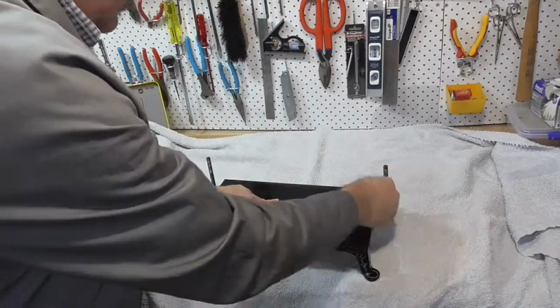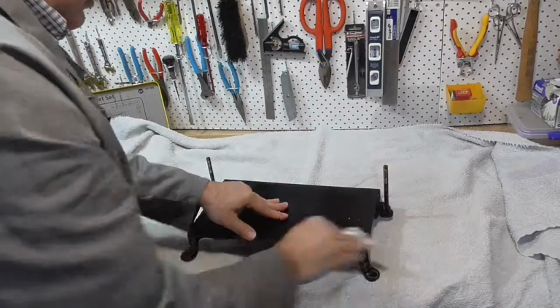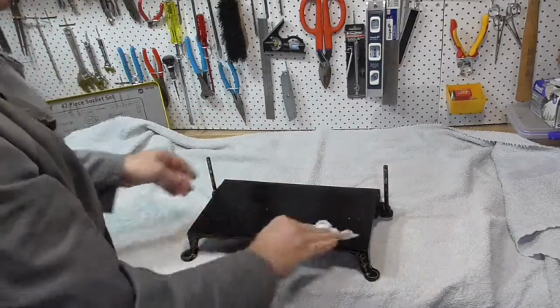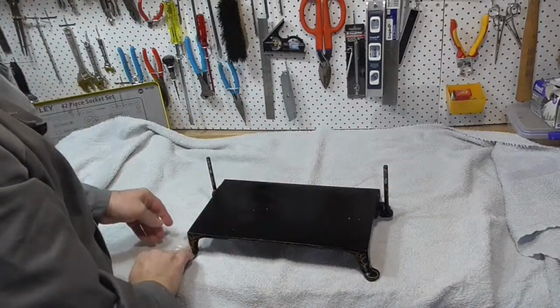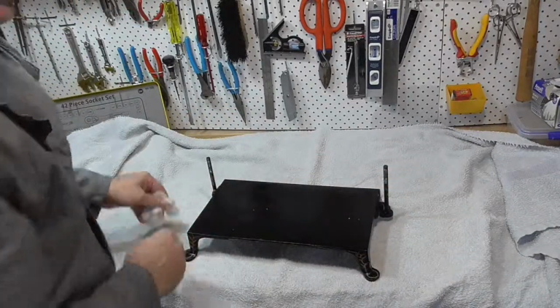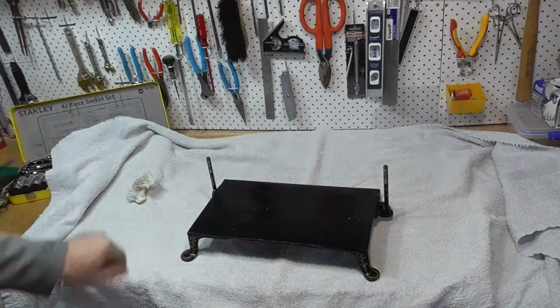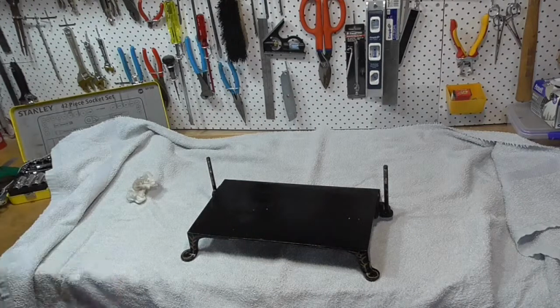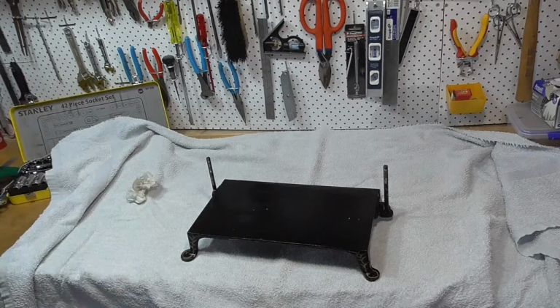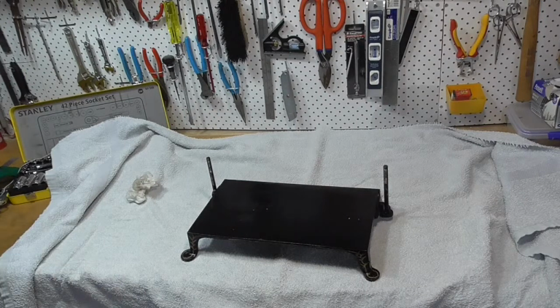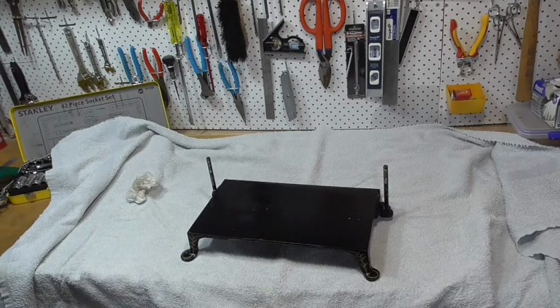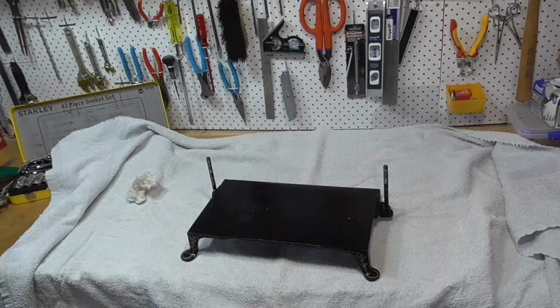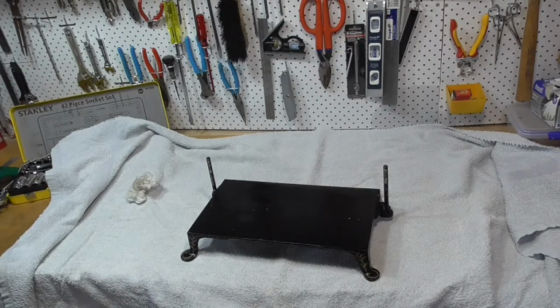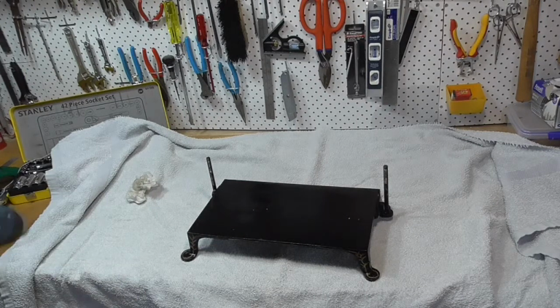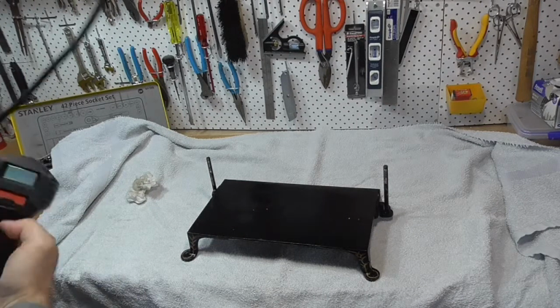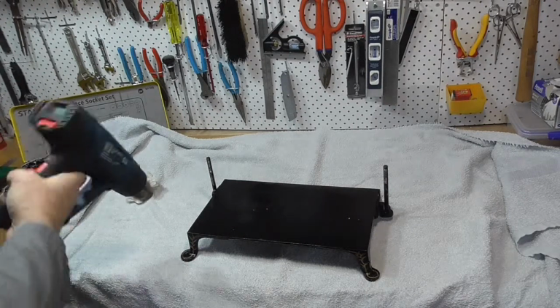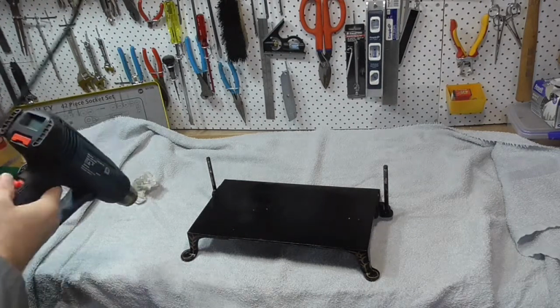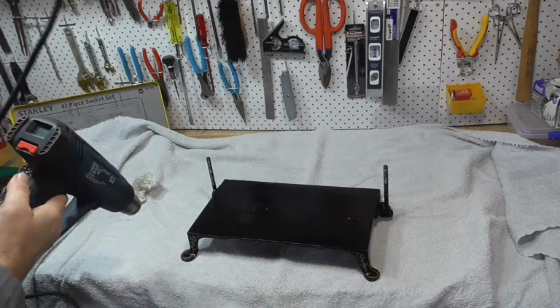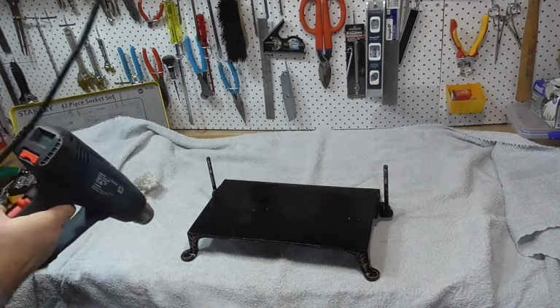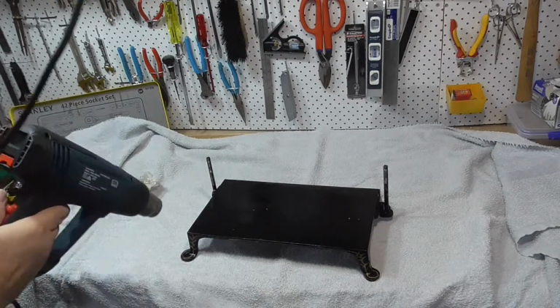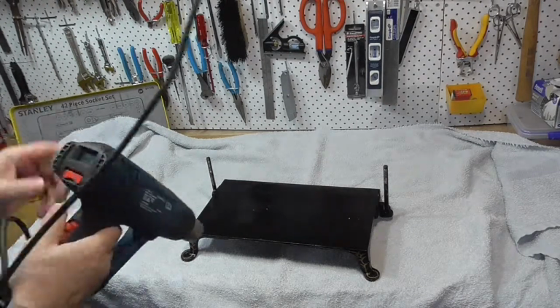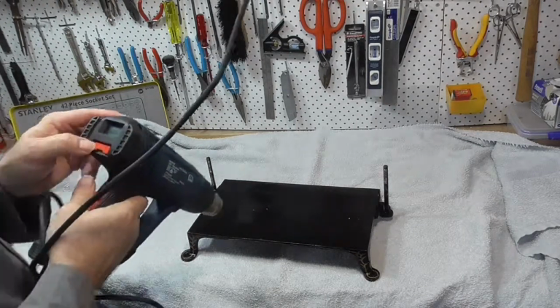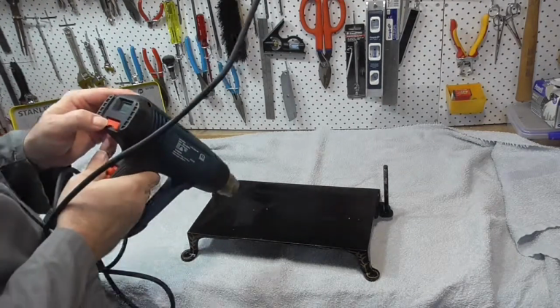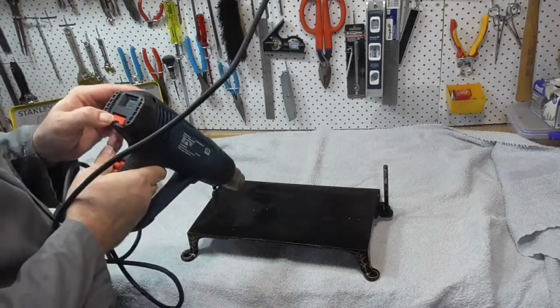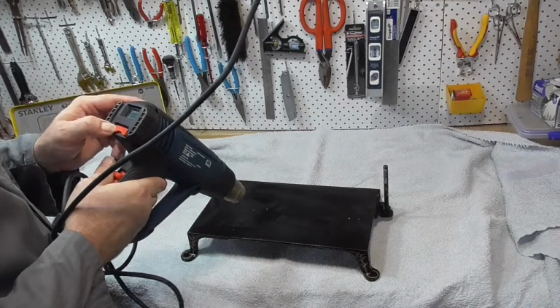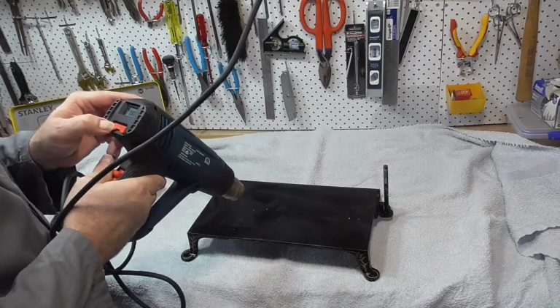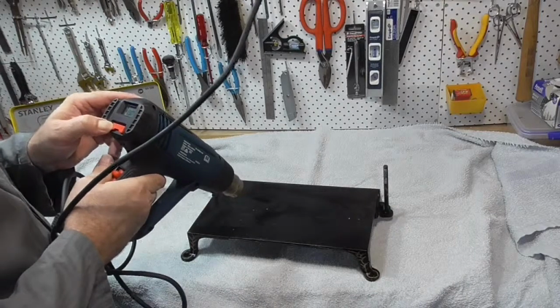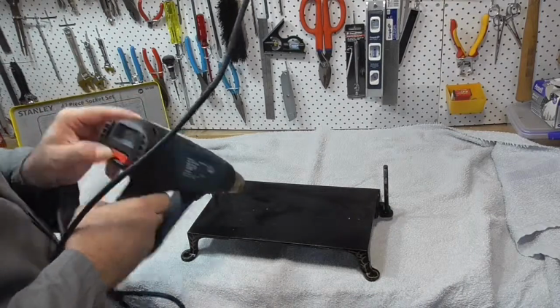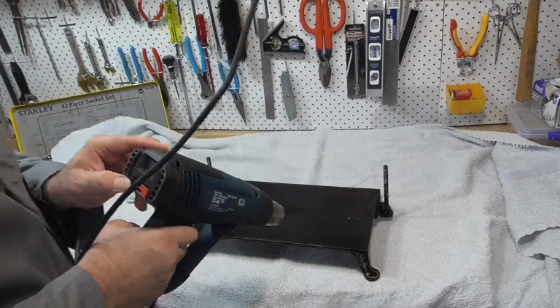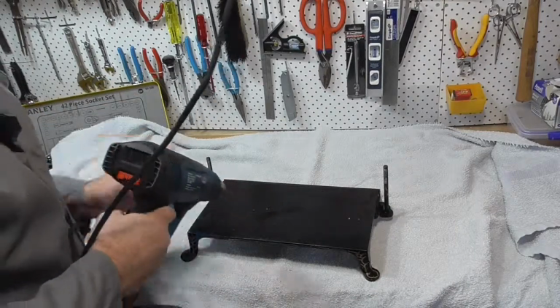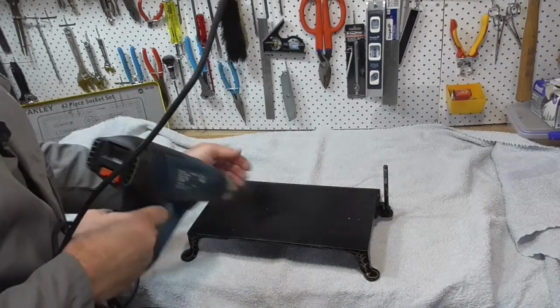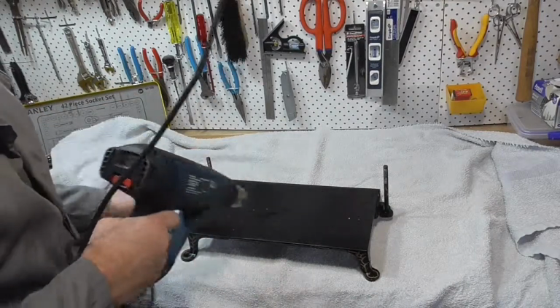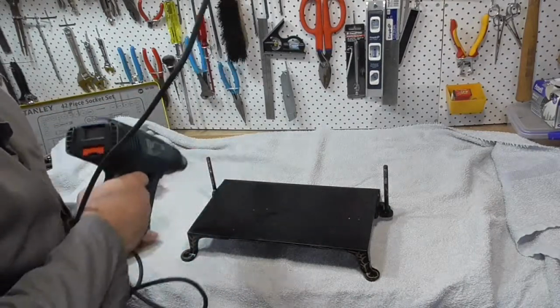It's important to dry everything quickly after it's been washed to avoid any rusting. I'll also give everything a quick coat of furniture wax.